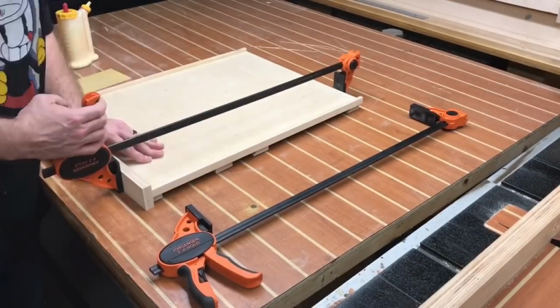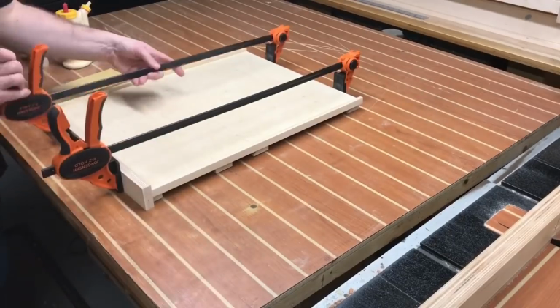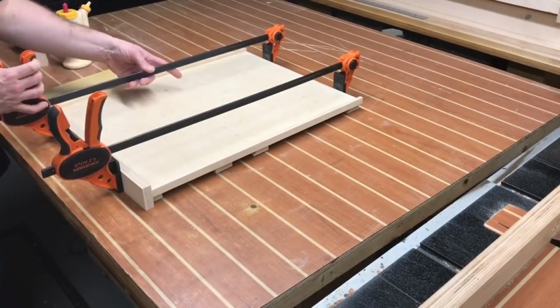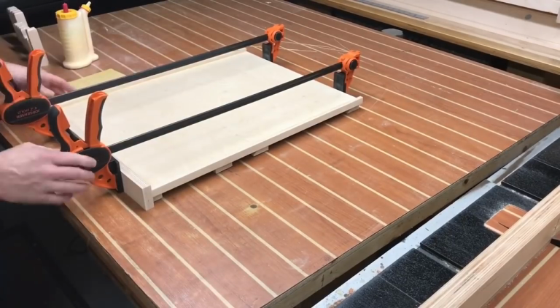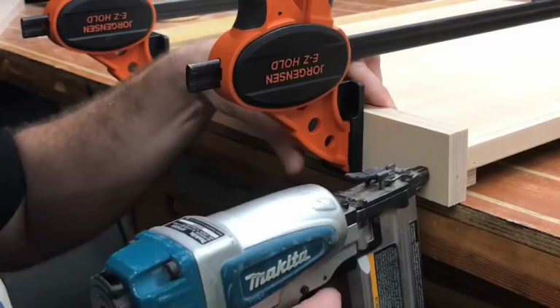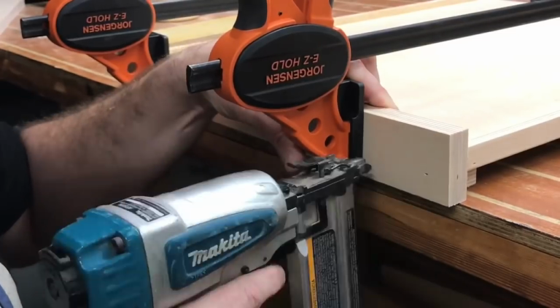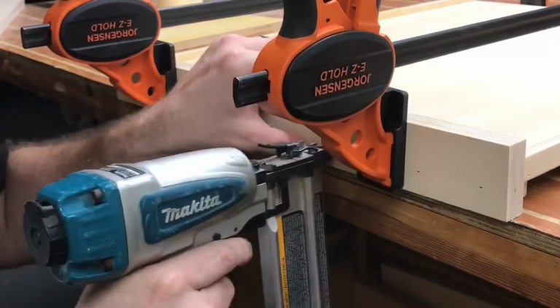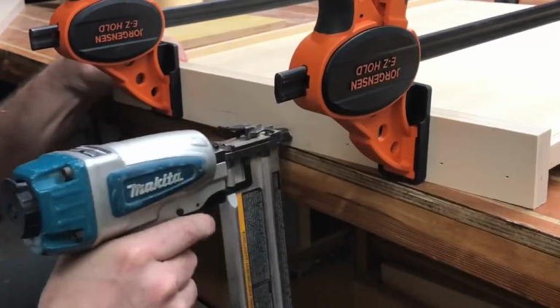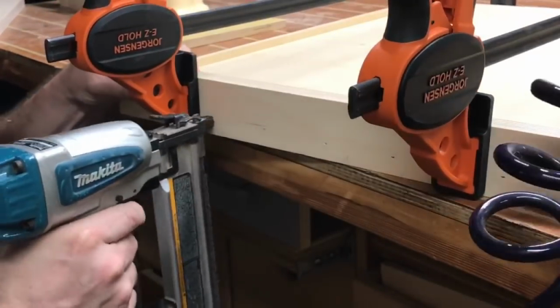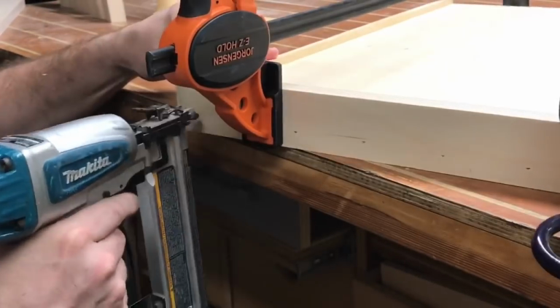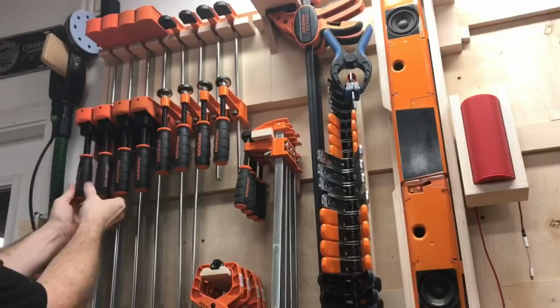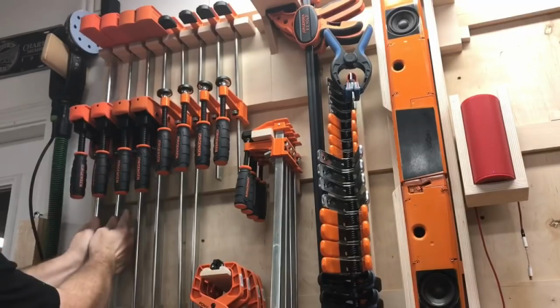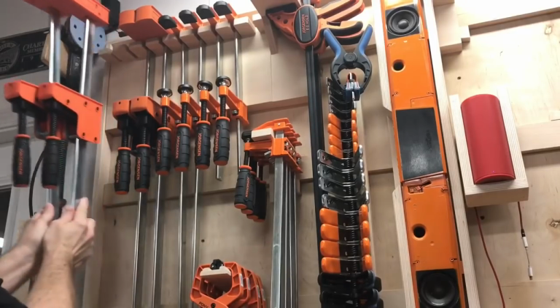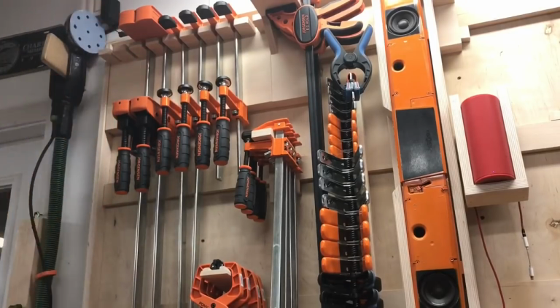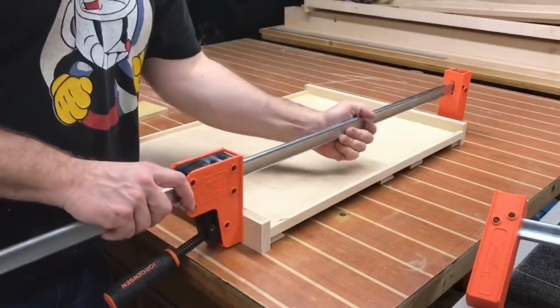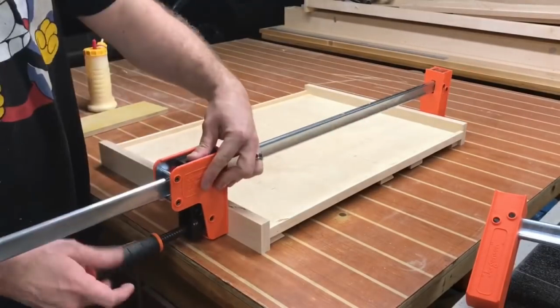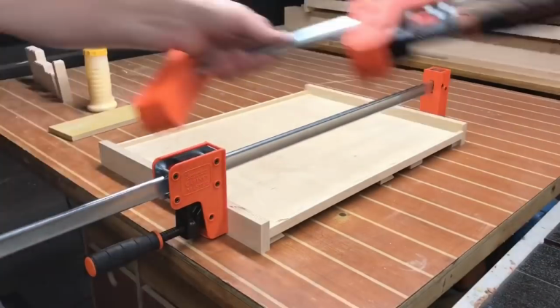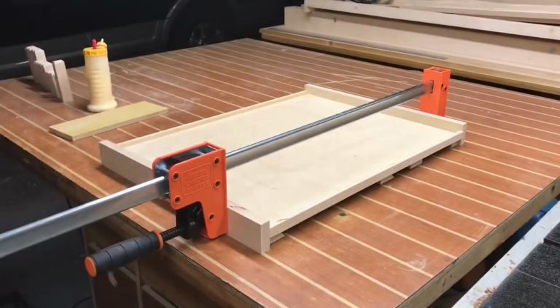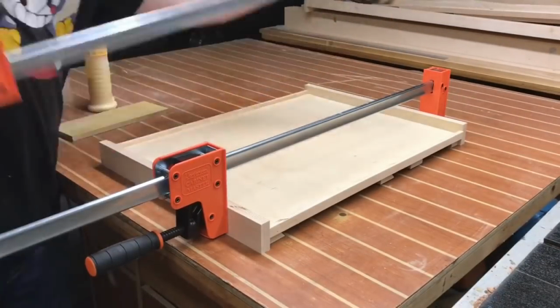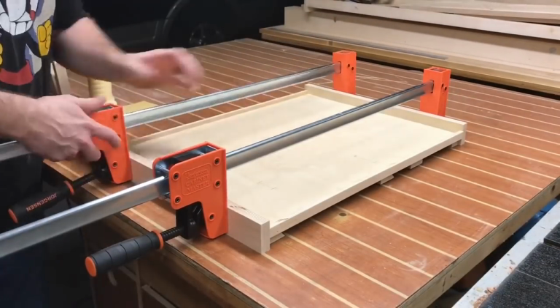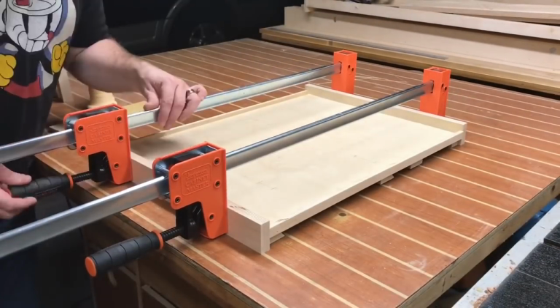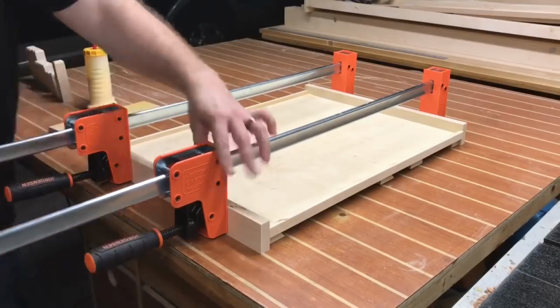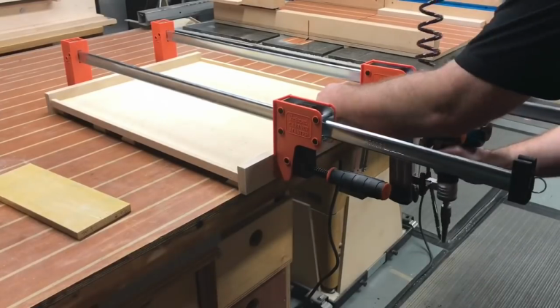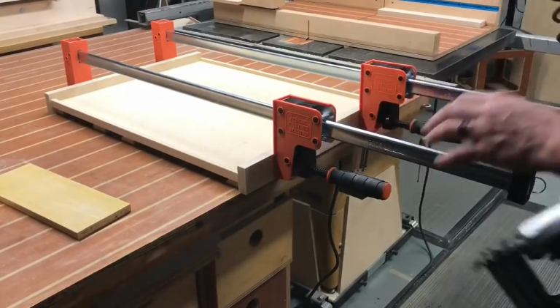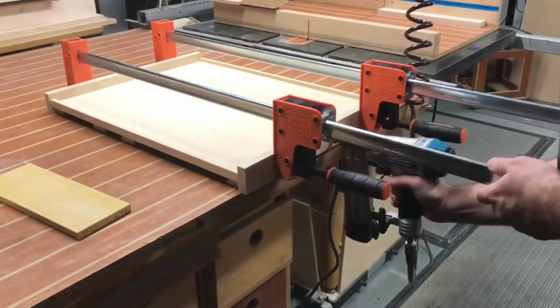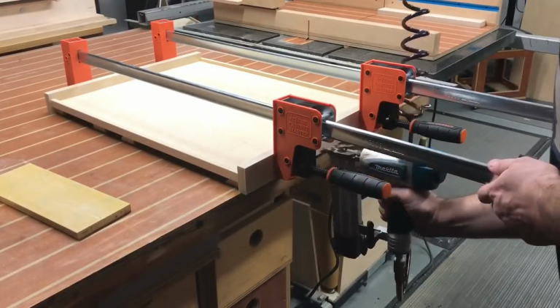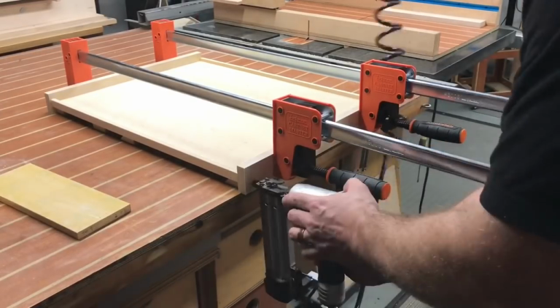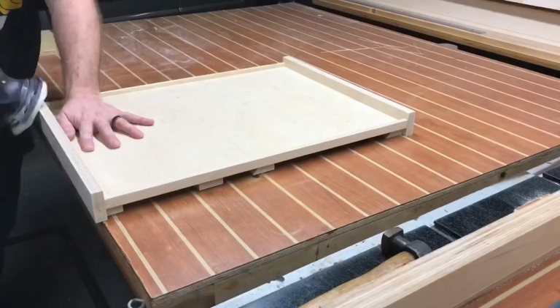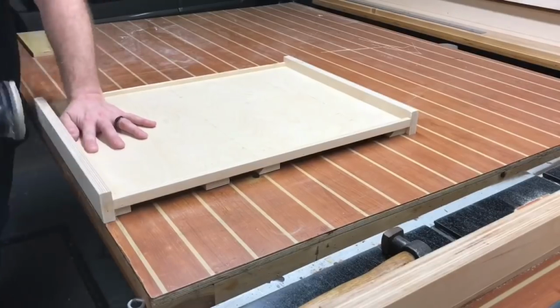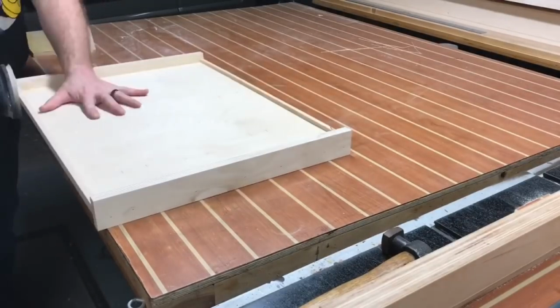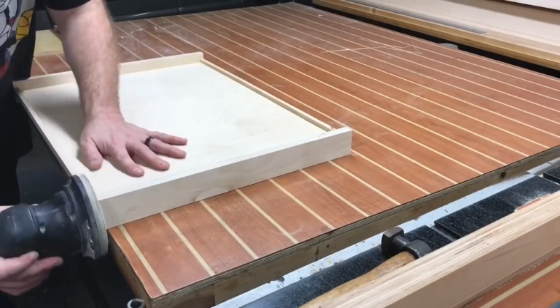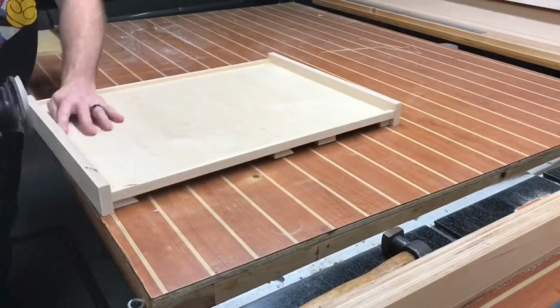Speaking of goals, if you want to outfit your shop with some of the best clamps on the market, I definitely recommend checking out Pony Jorgensen. They have reinvented themselves with a brand new line of an assortment of clamps, and they are absolutely fantastic. Everything will be linked down below. Thank you, Pony Jorgensen. Let's get back to the build.